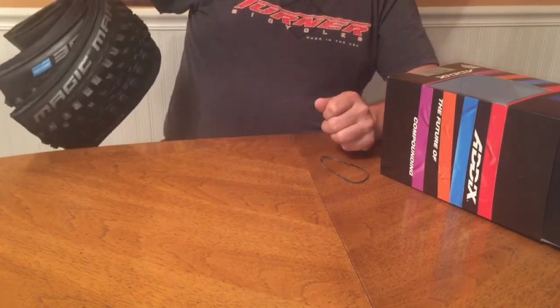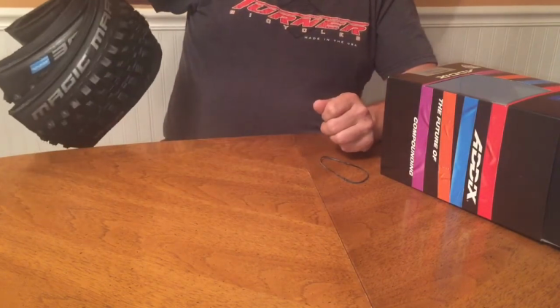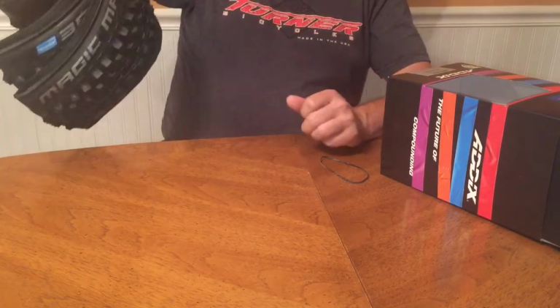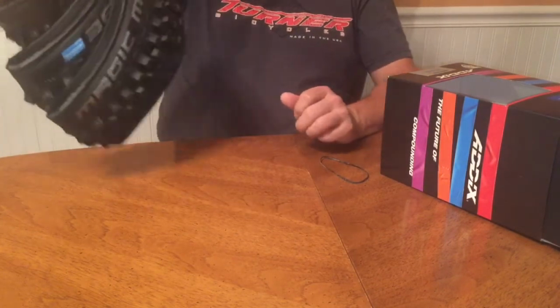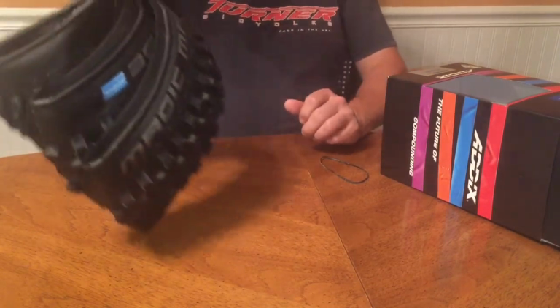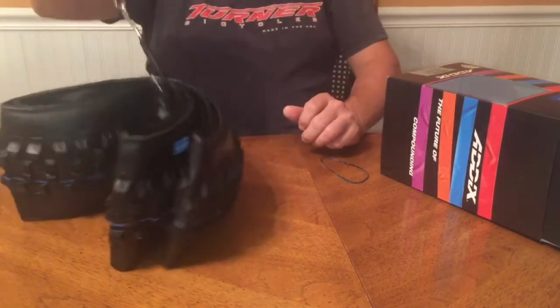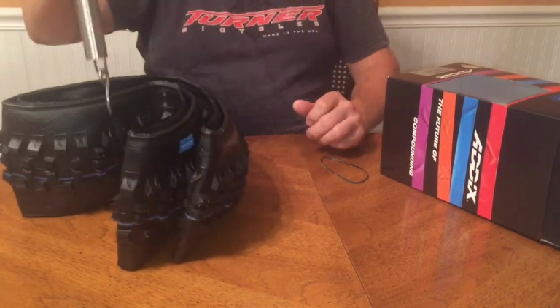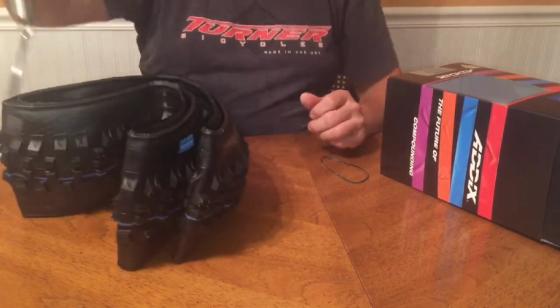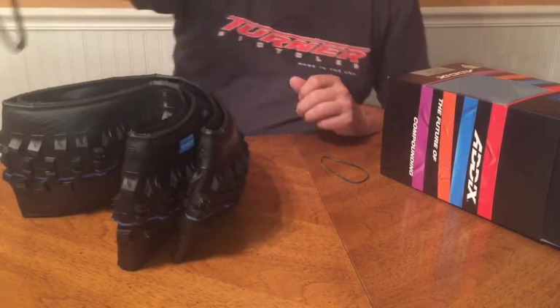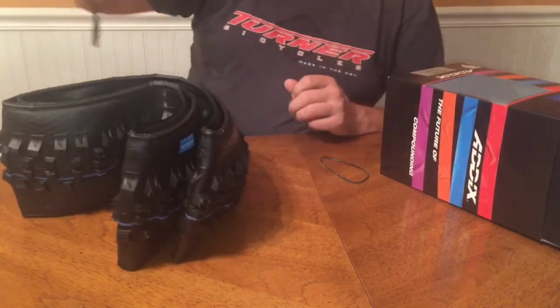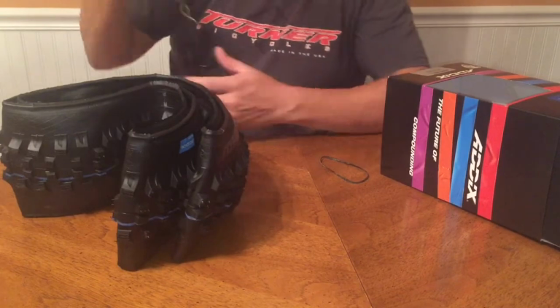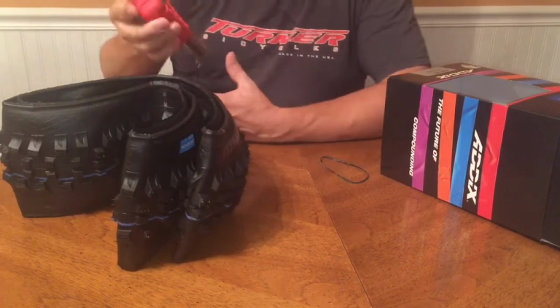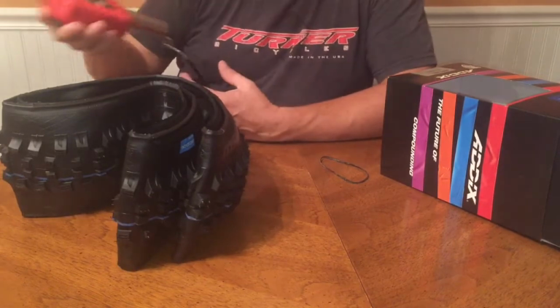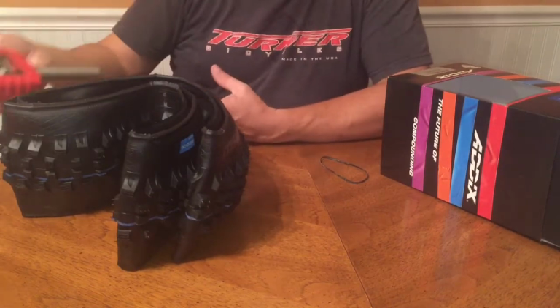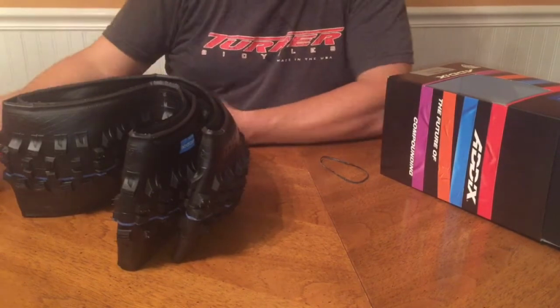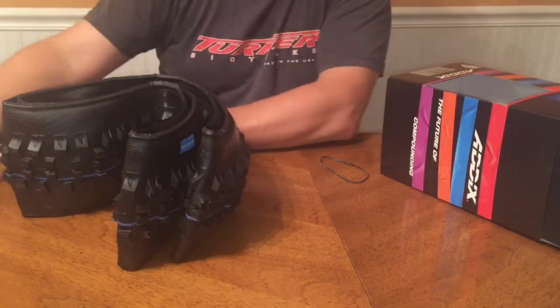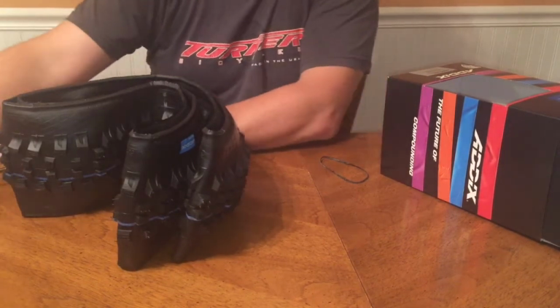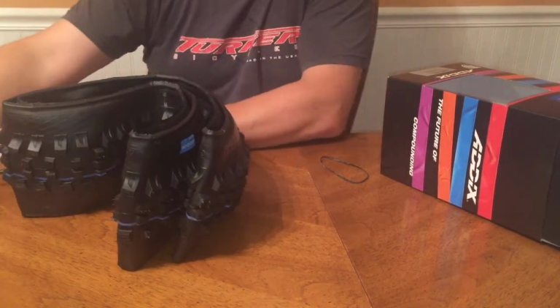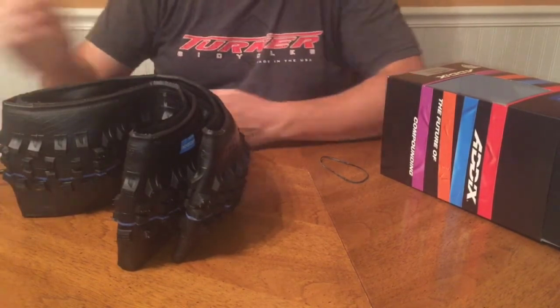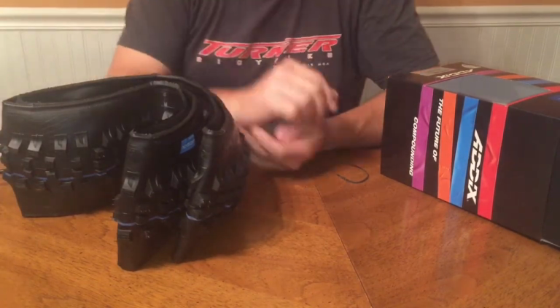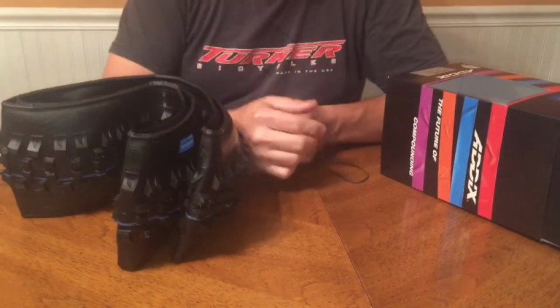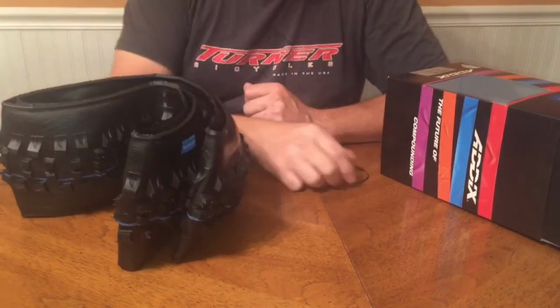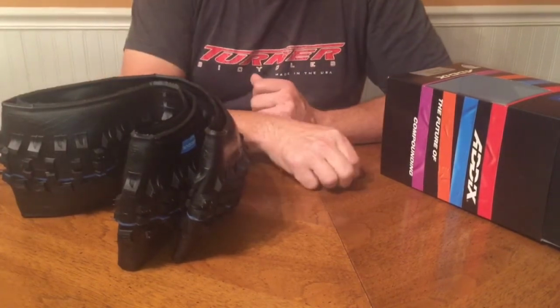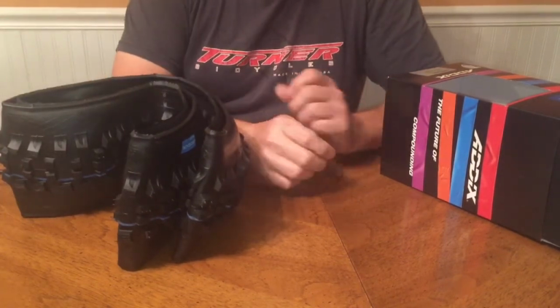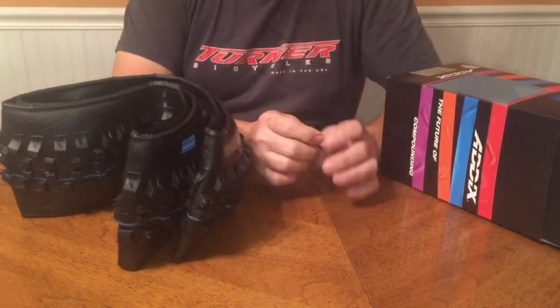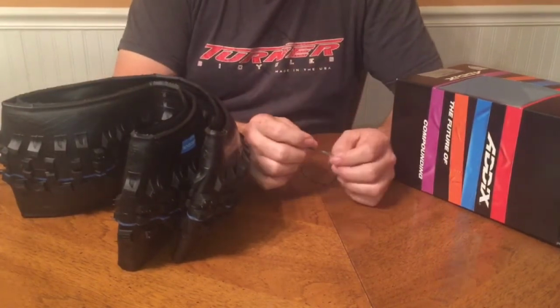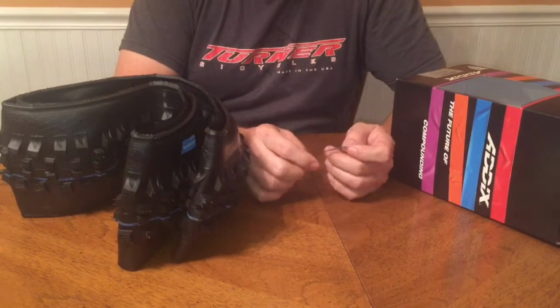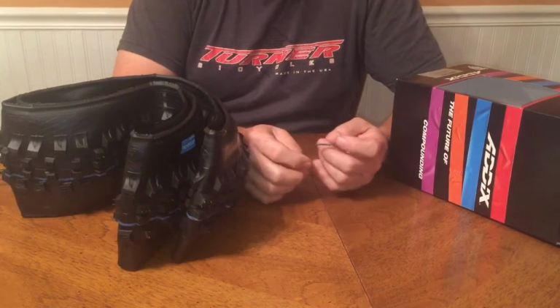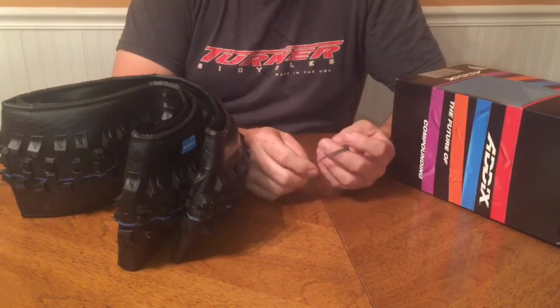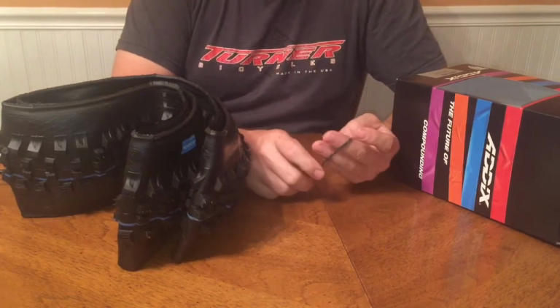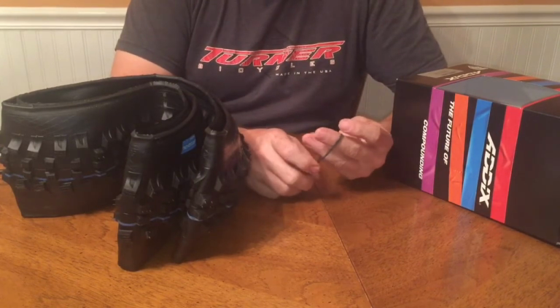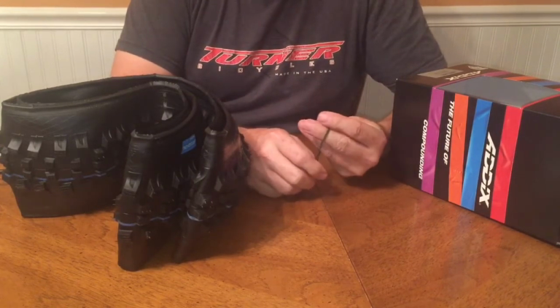I am getting 1030 grams on the scale. Next, I'm going to go ahead and mount this on the front of my RFX made by Turner.